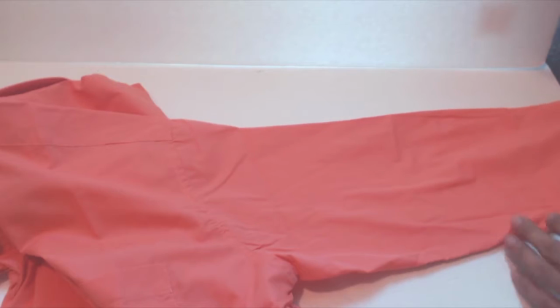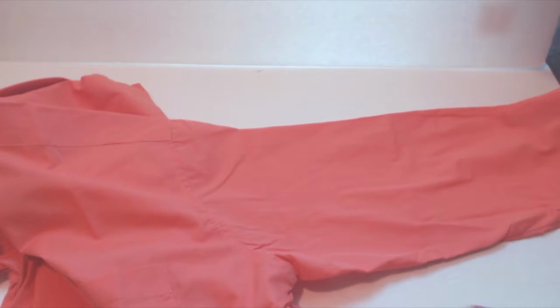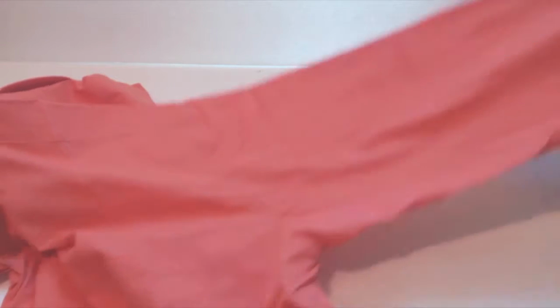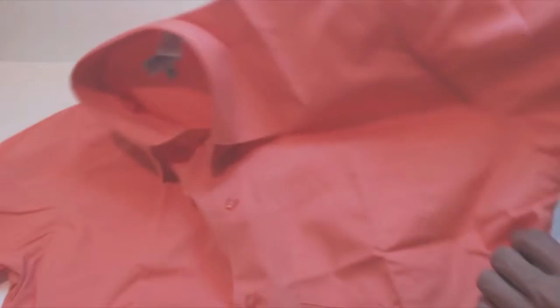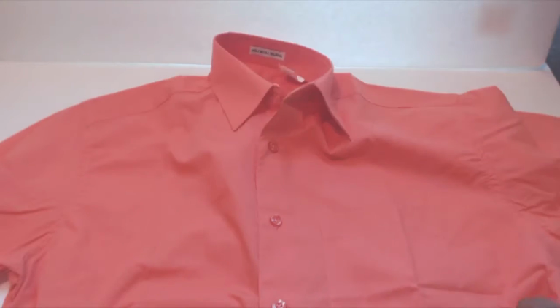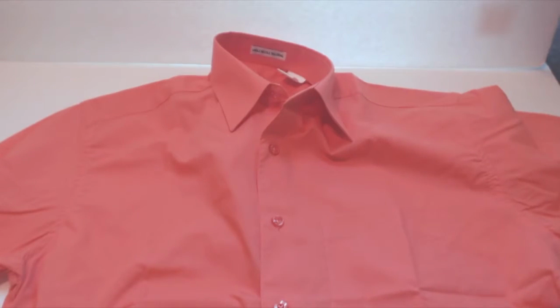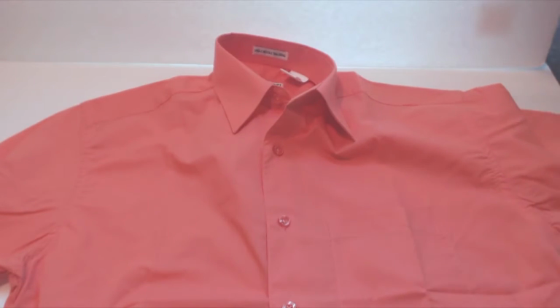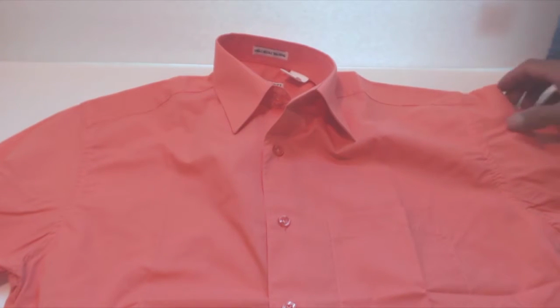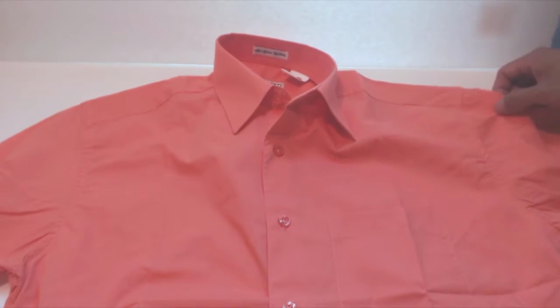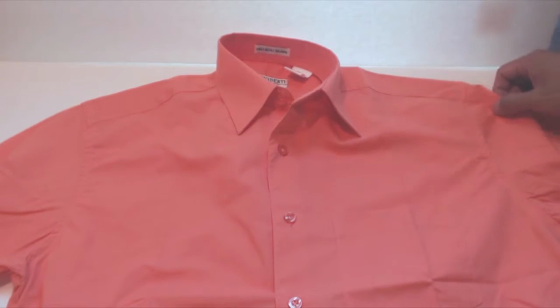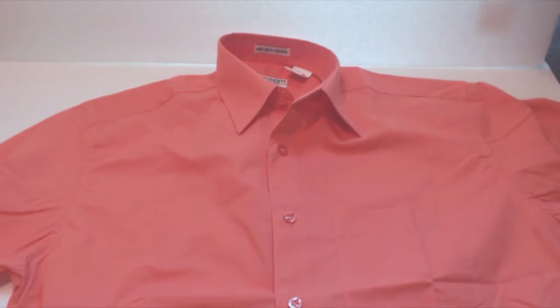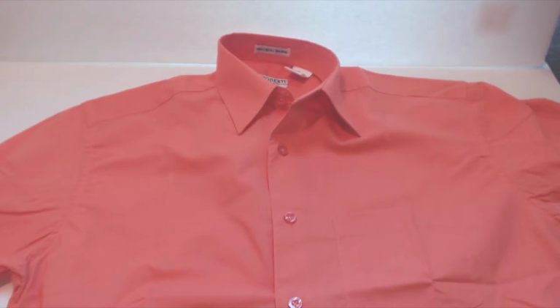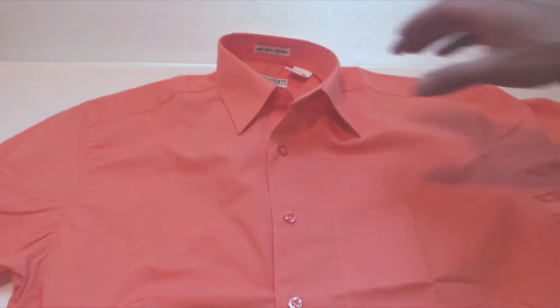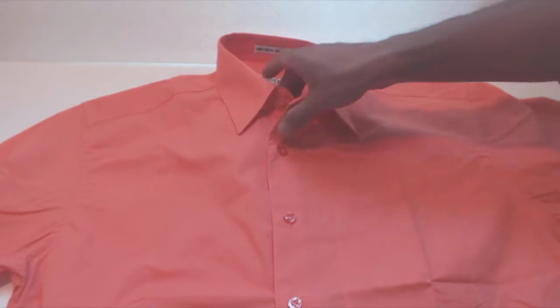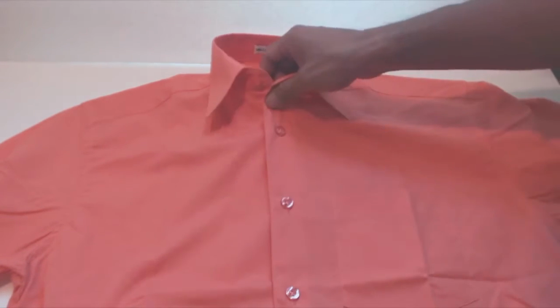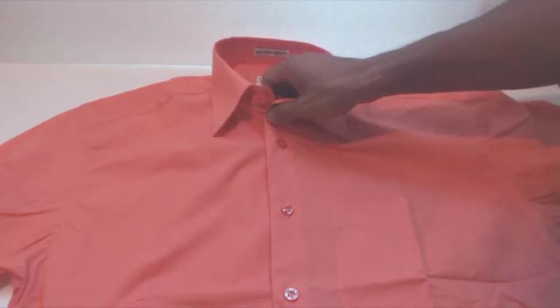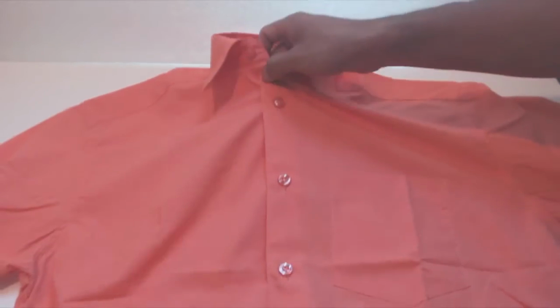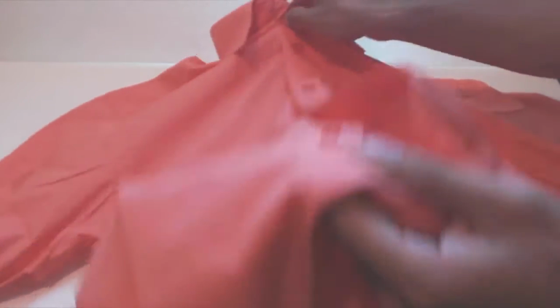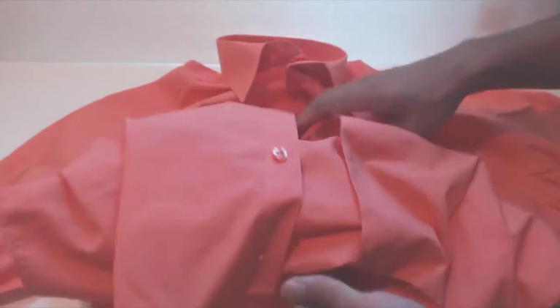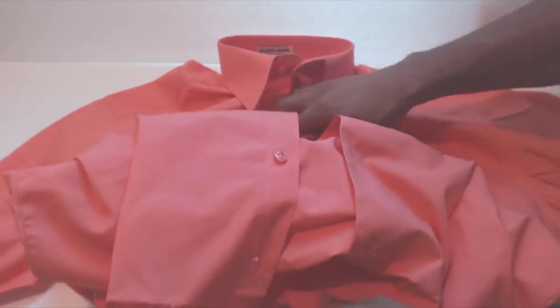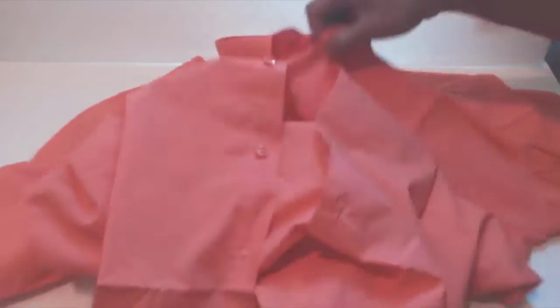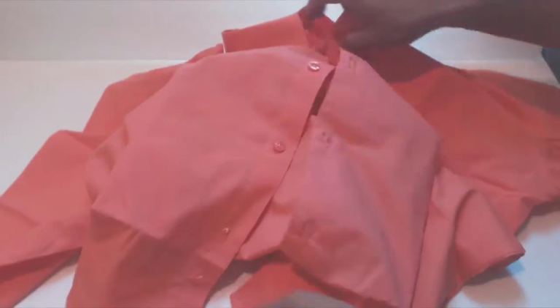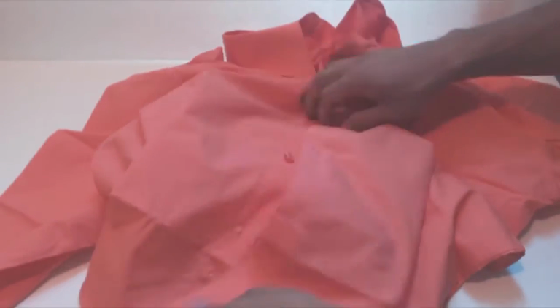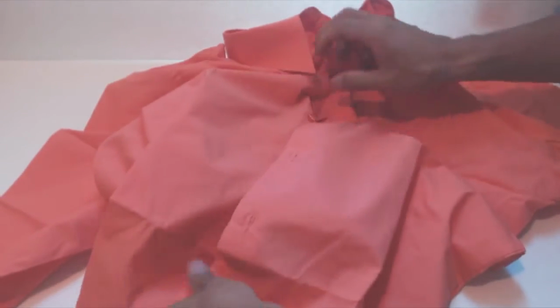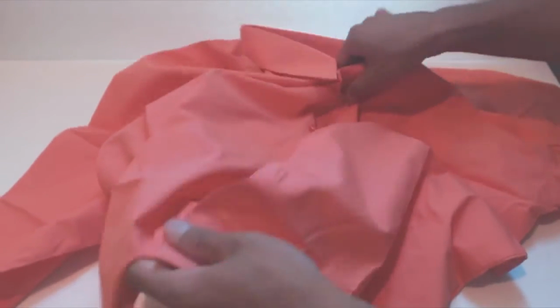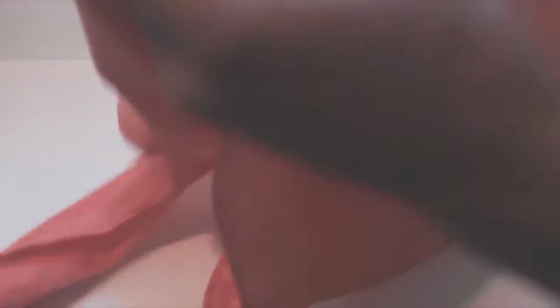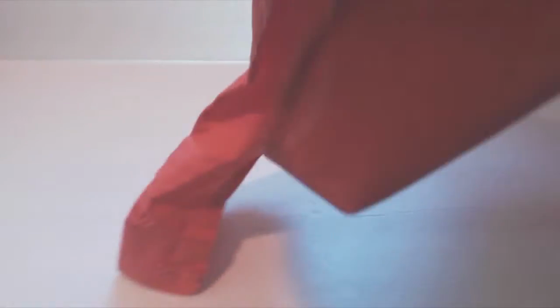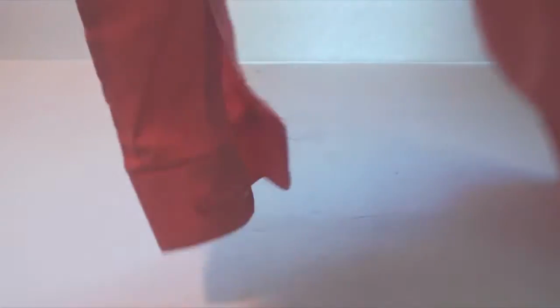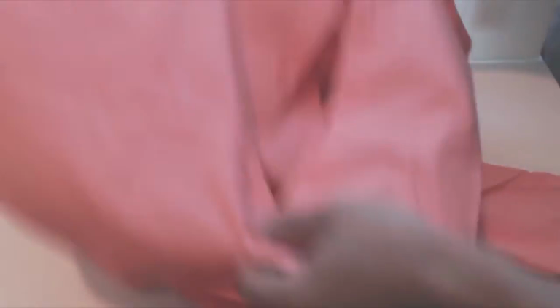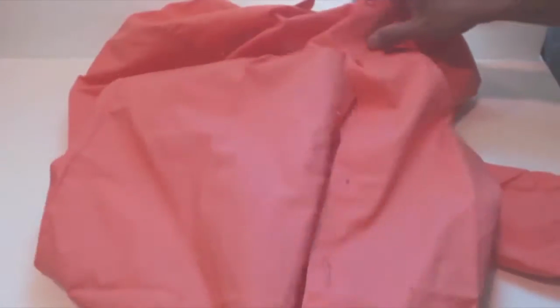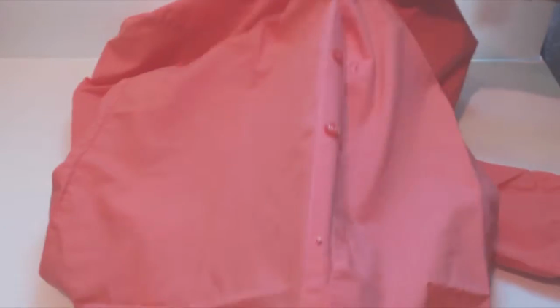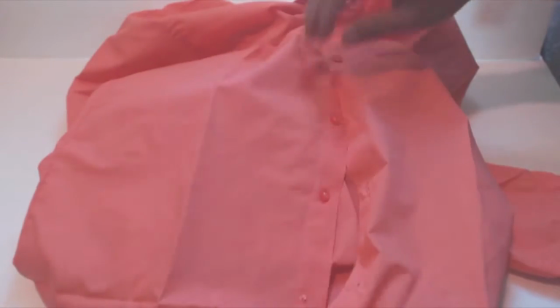Other than that, the cut is standard, which for me means it'll probably look quite loose and baggy, since I have a 35 inch chest and 29 inch waist. I typically need slimmer cuts or fitted shirts.